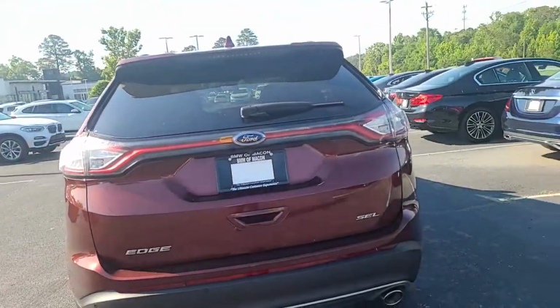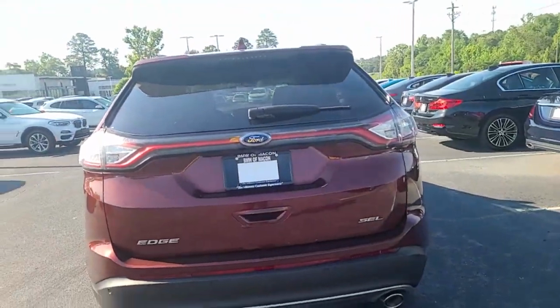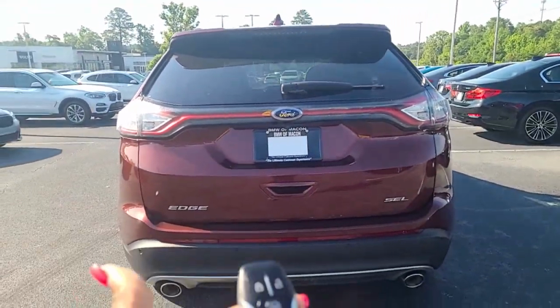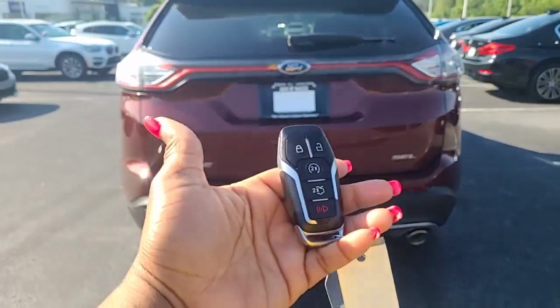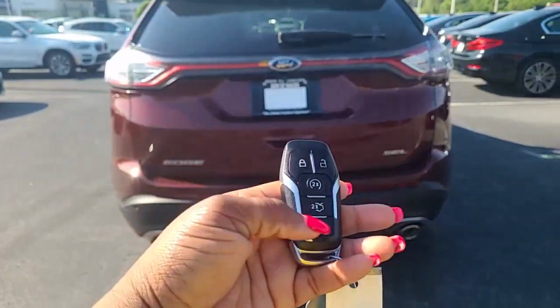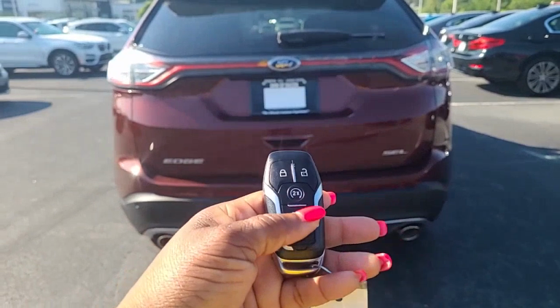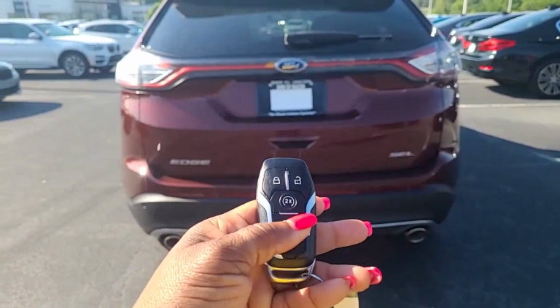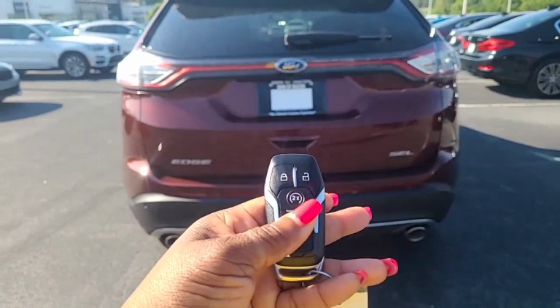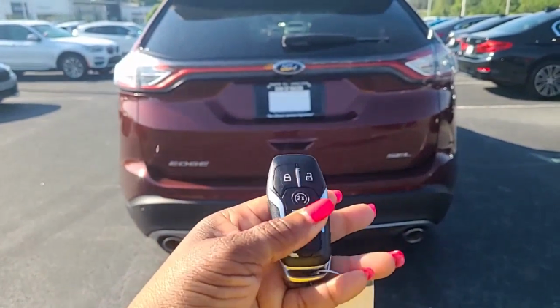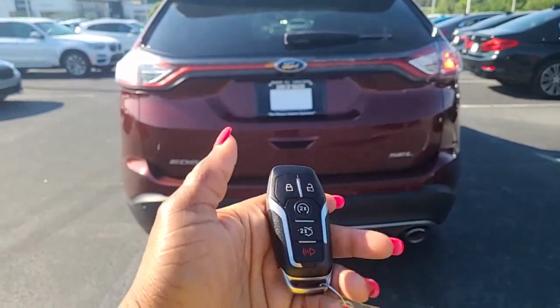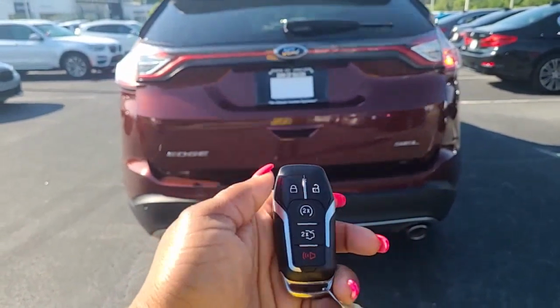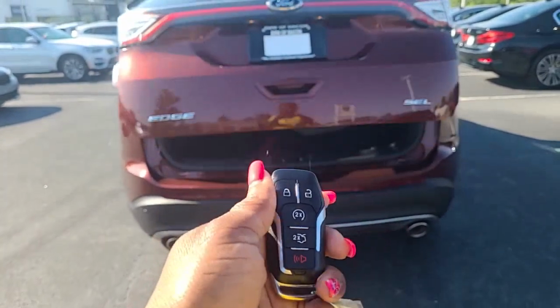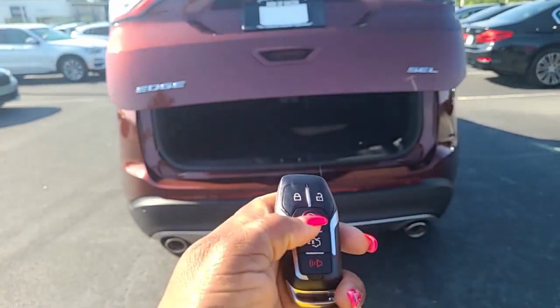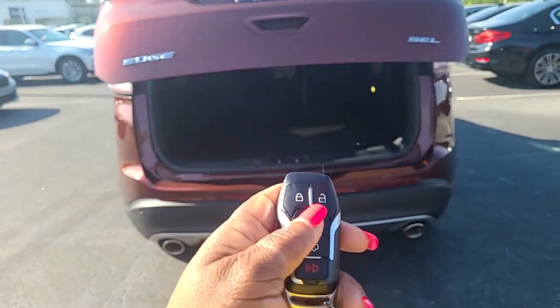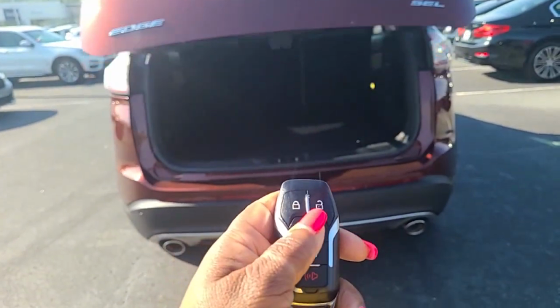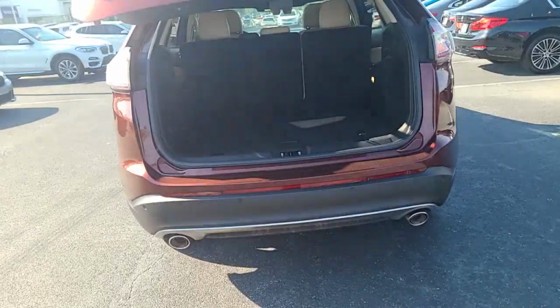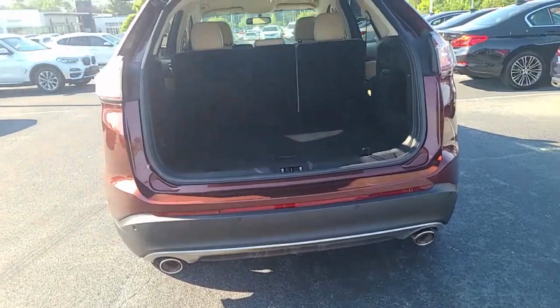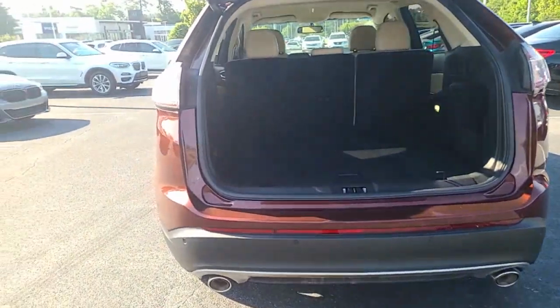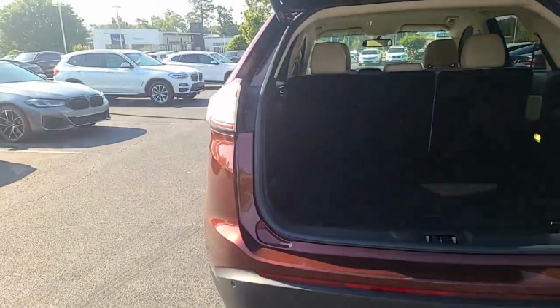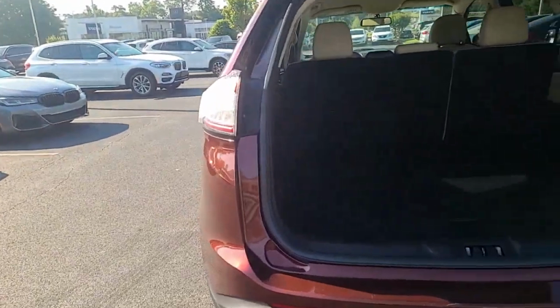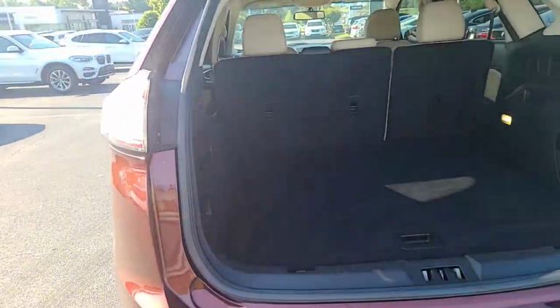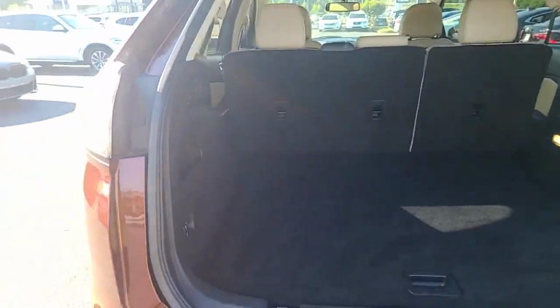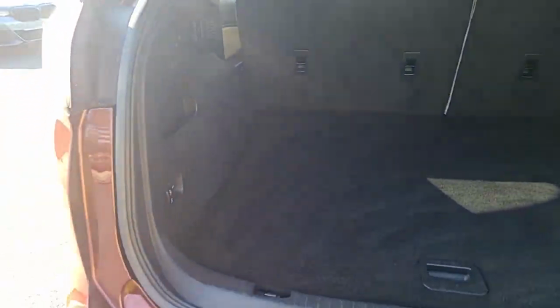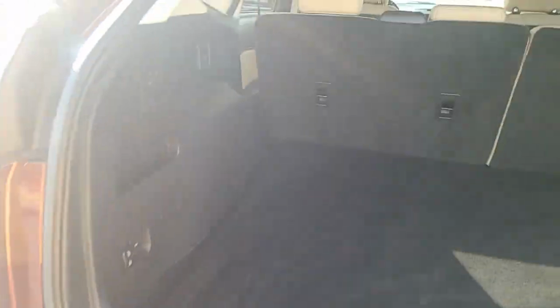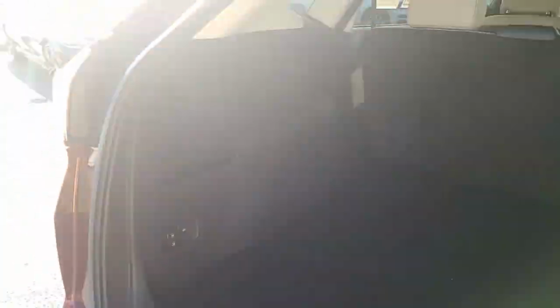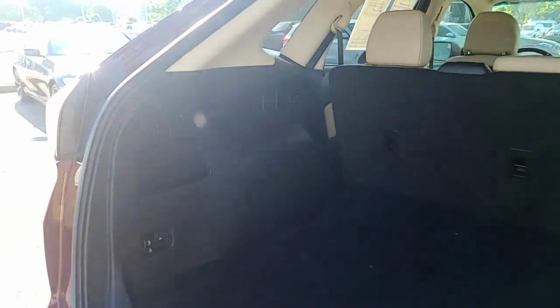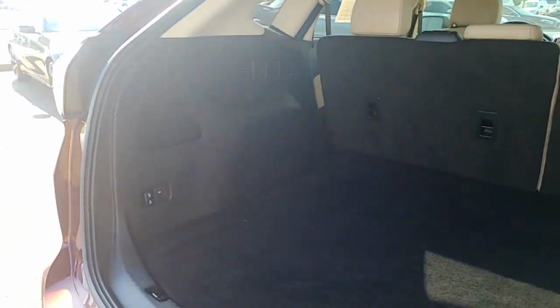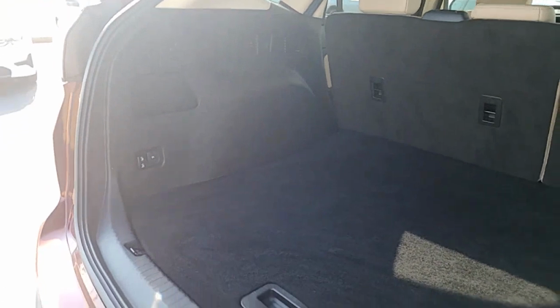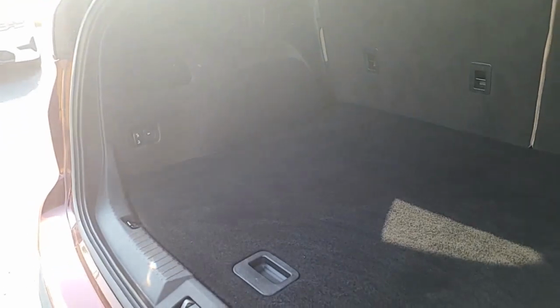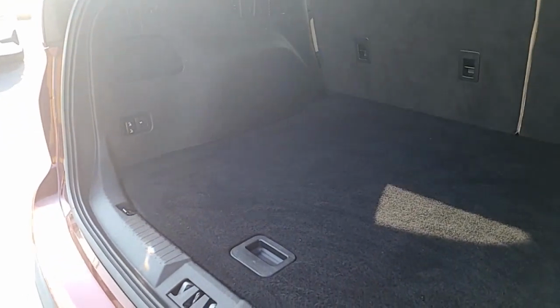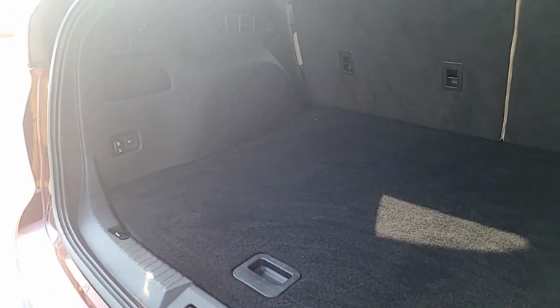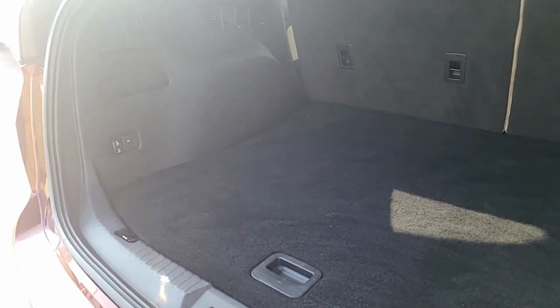On your fob, you do have power lift. You have the remote start. It's got a huge trunk, actually. Very huge. I'm trying to get where the sun lets you see it.